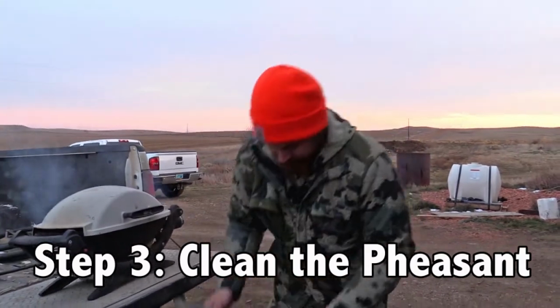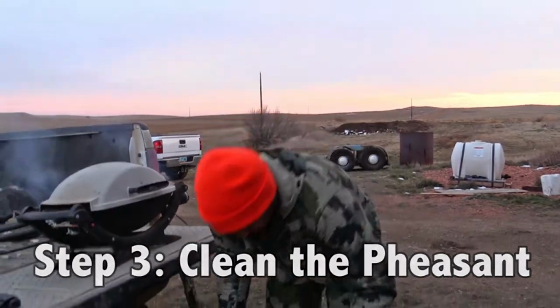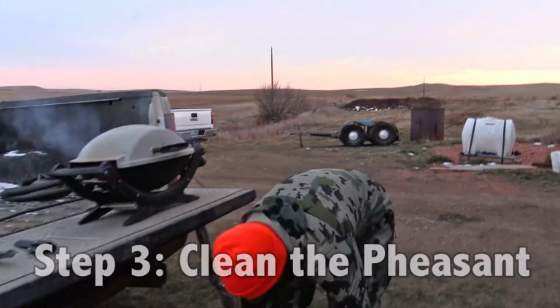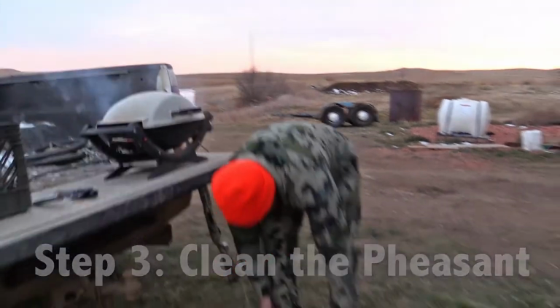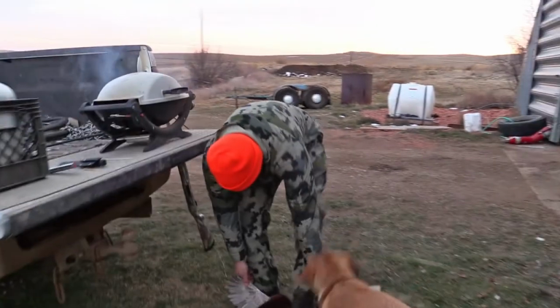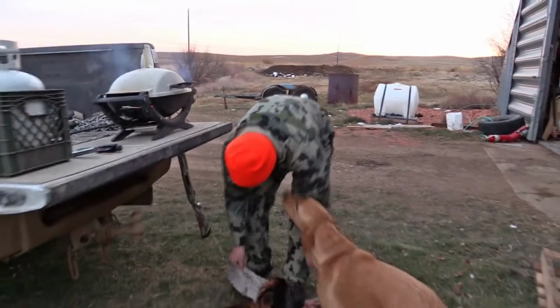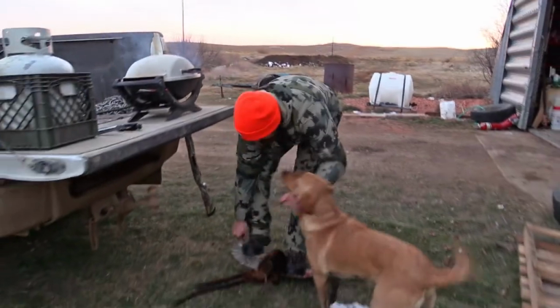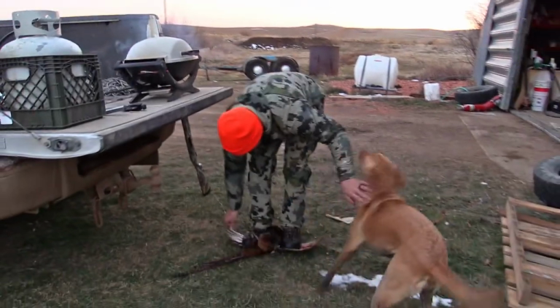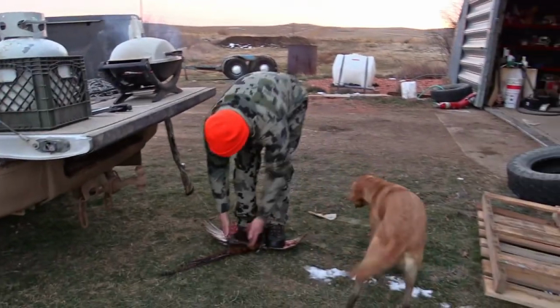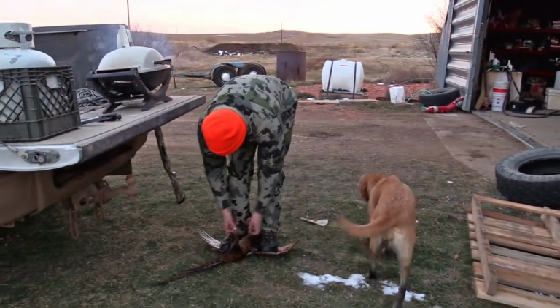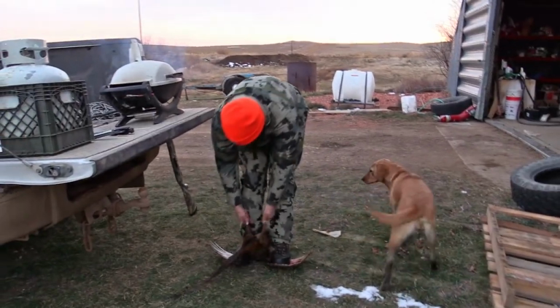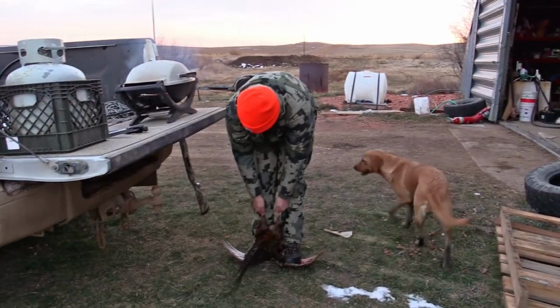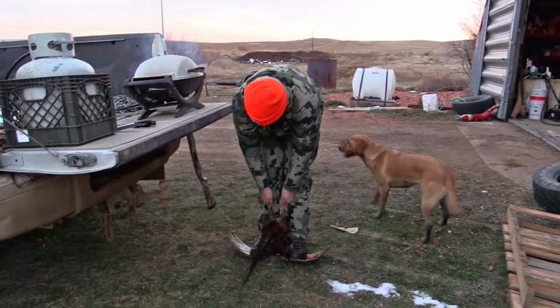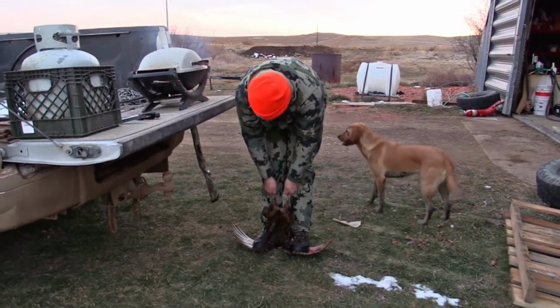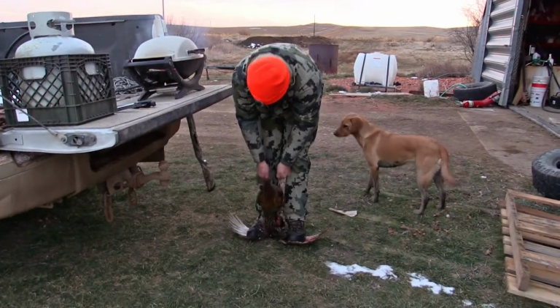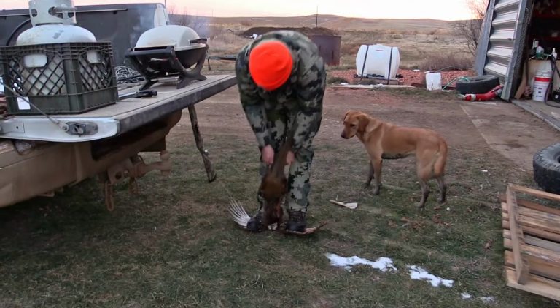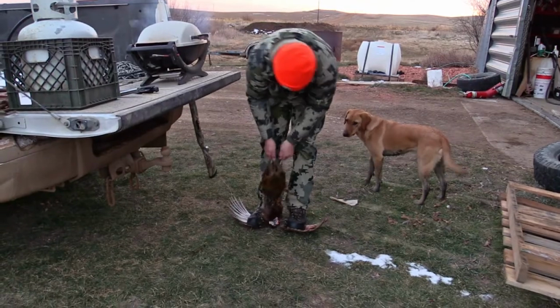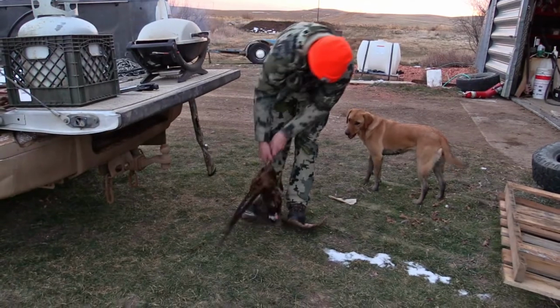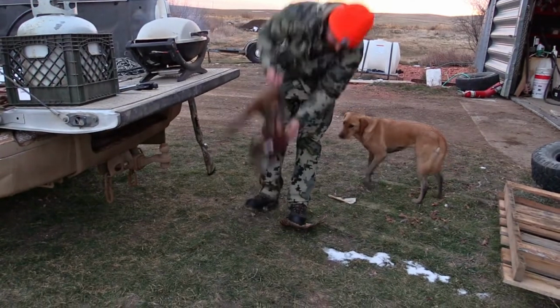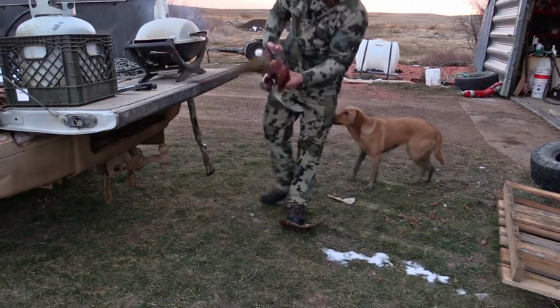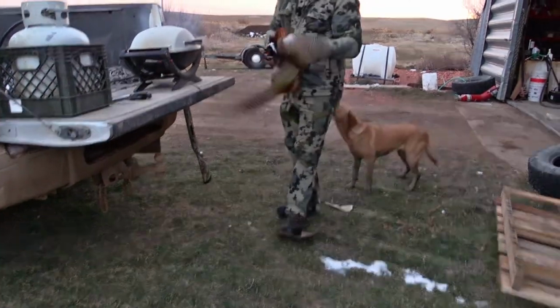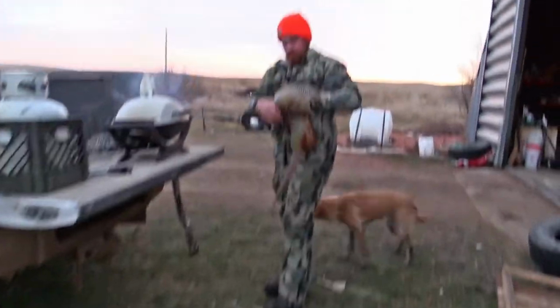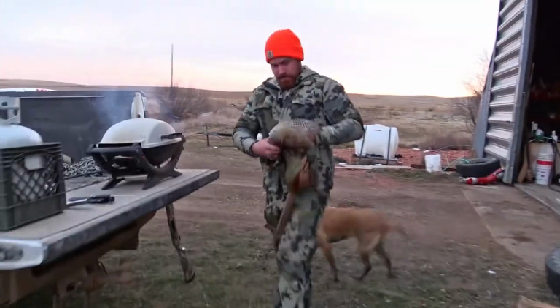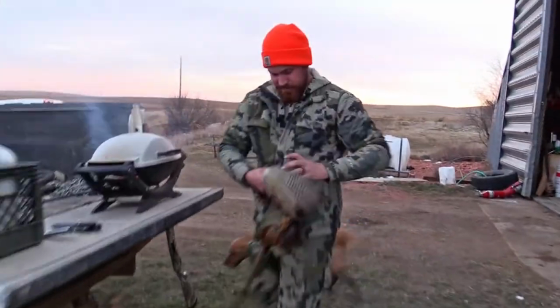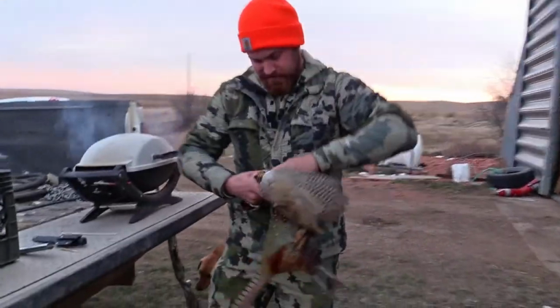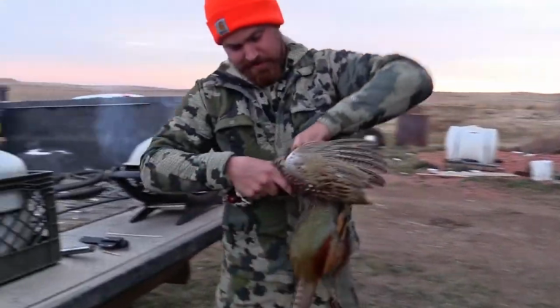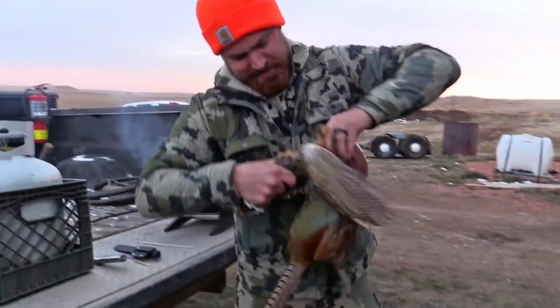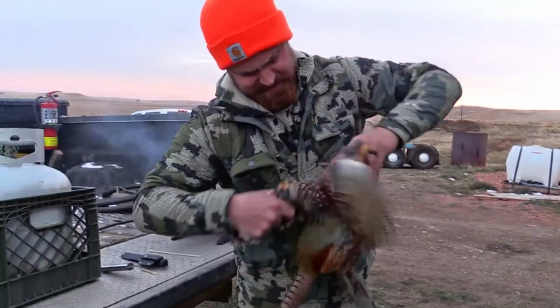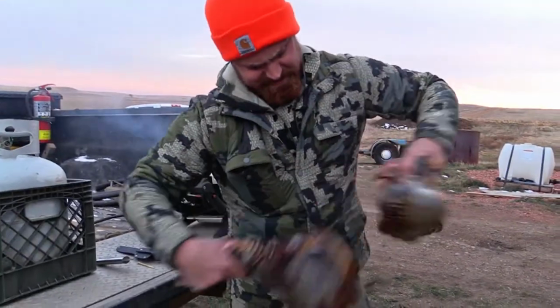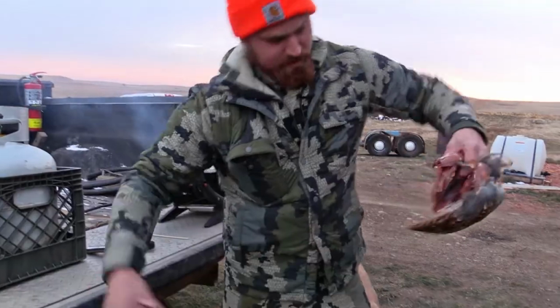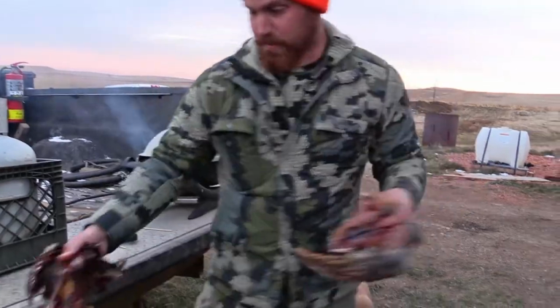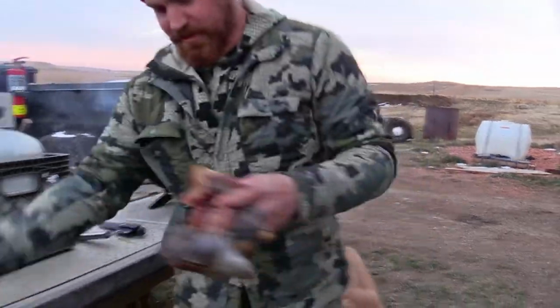Just throw them down like this. Stand on the wings. Boom — you've got your breasts right there.